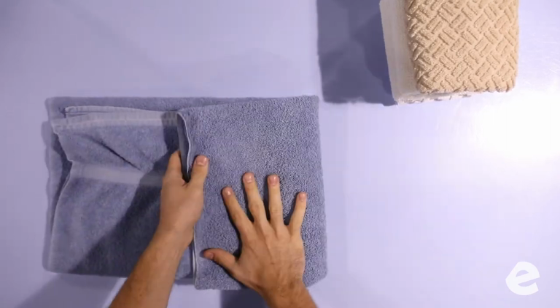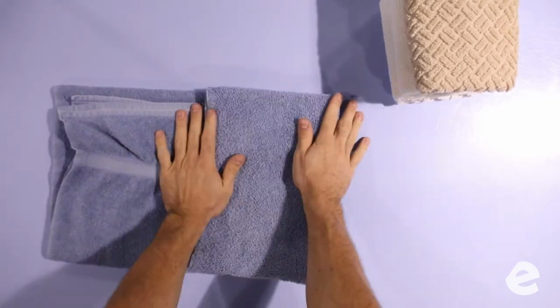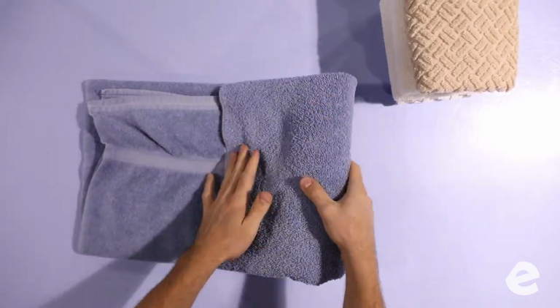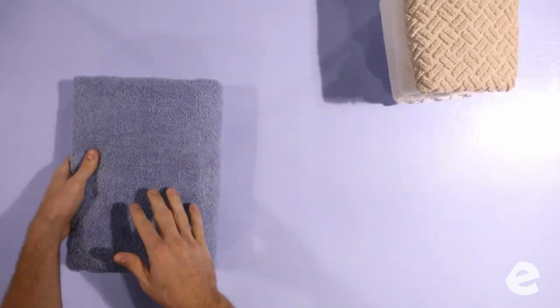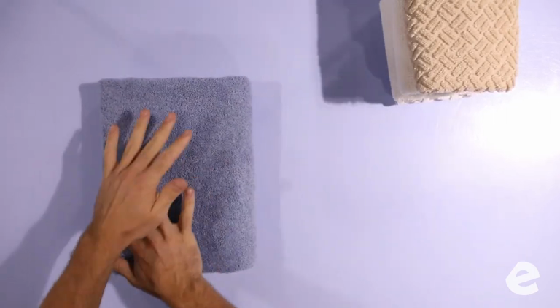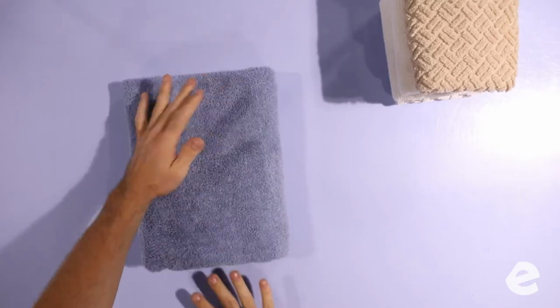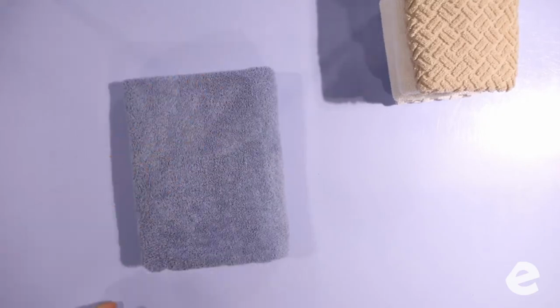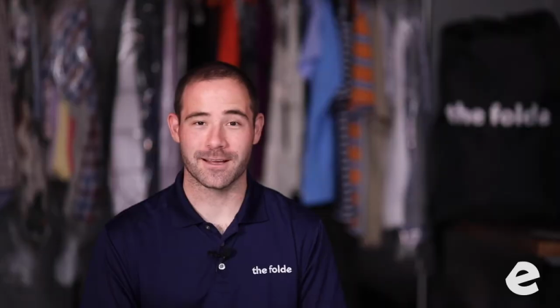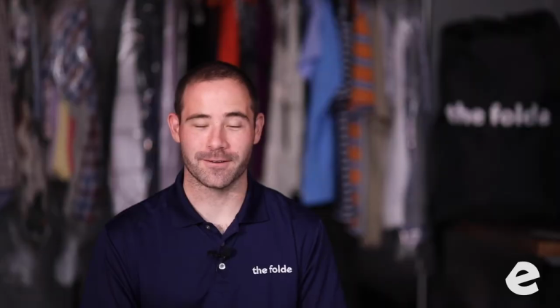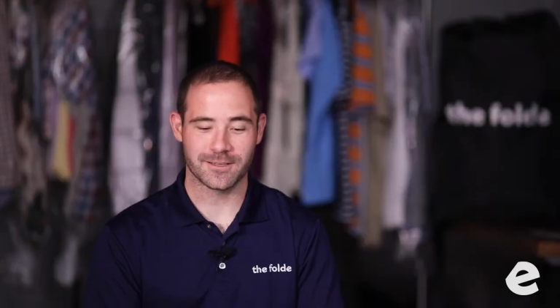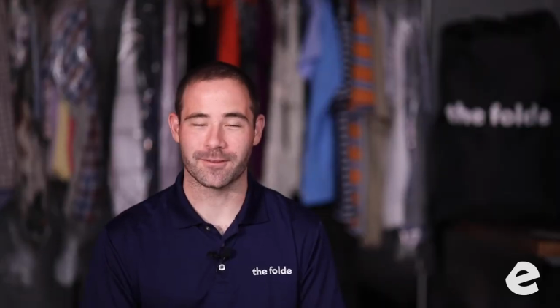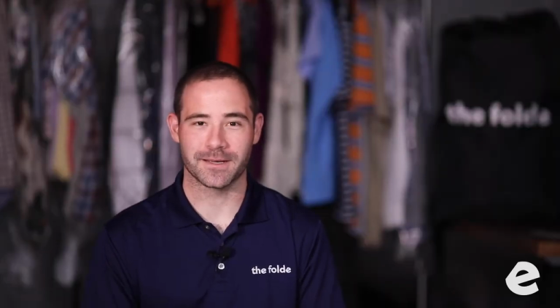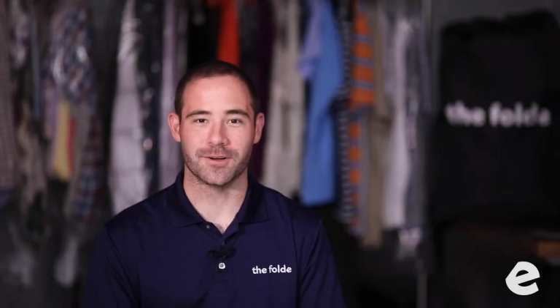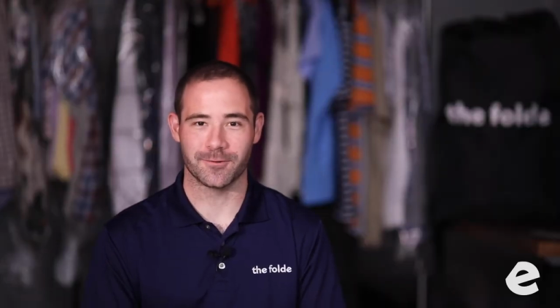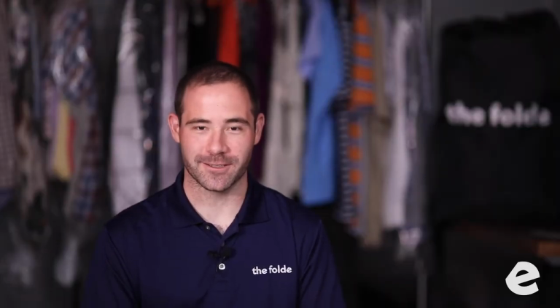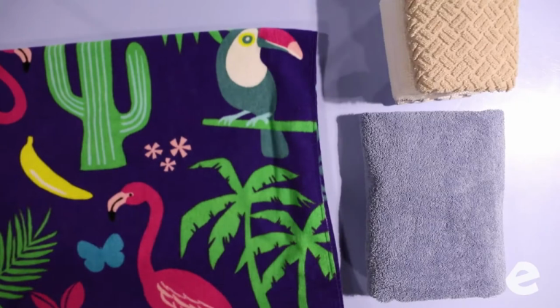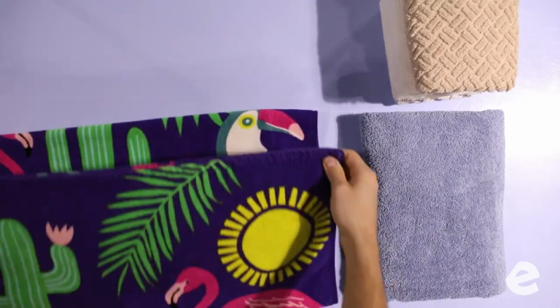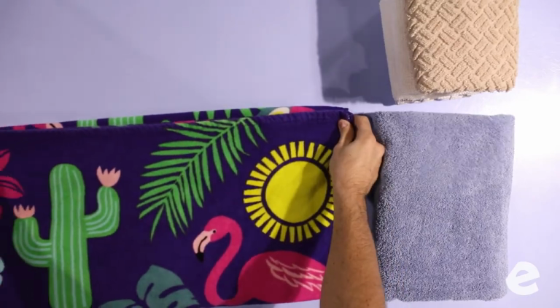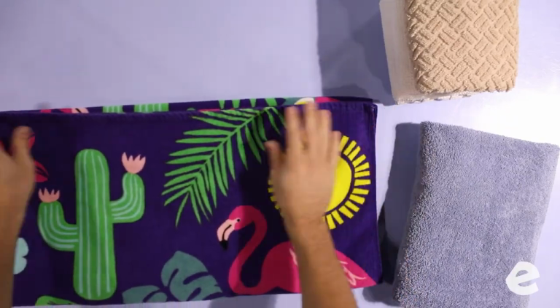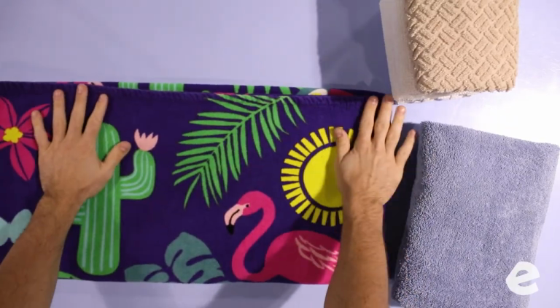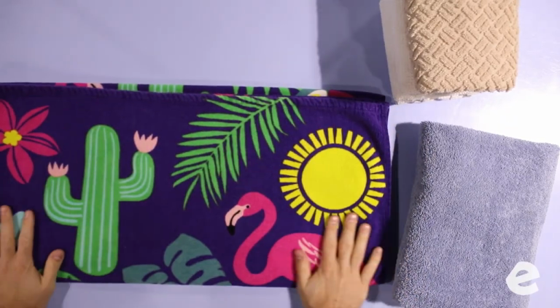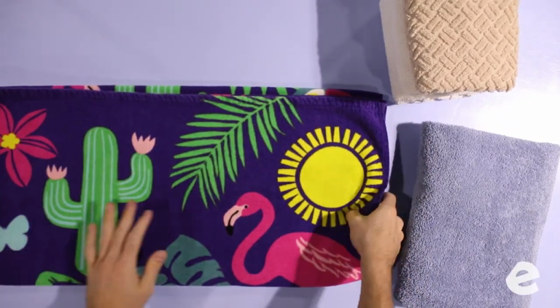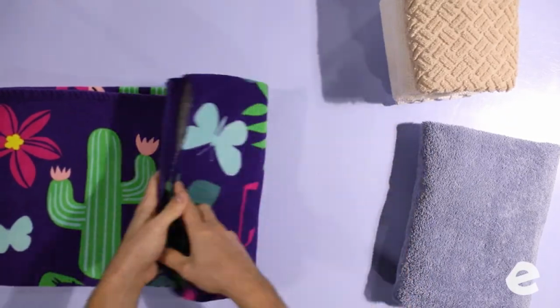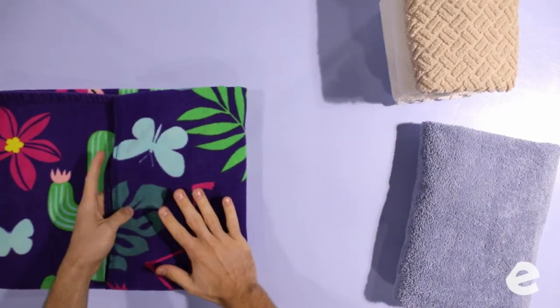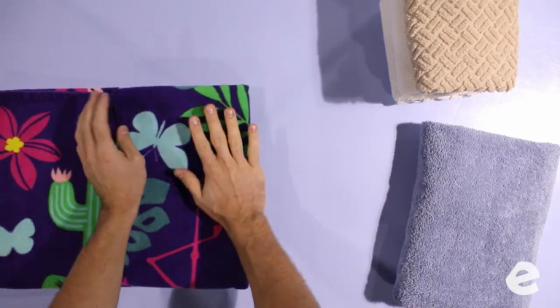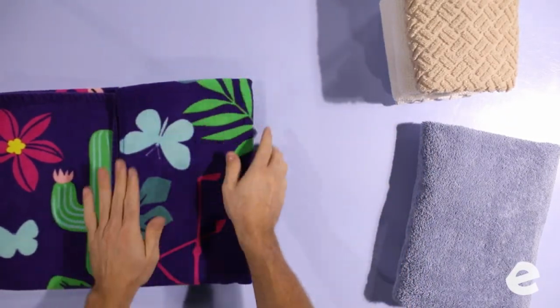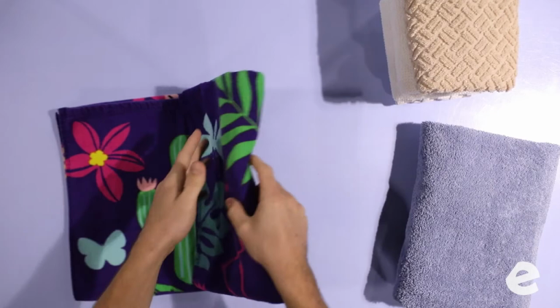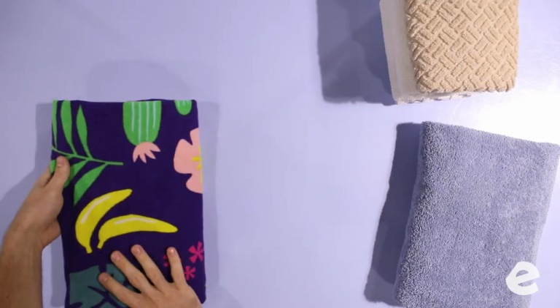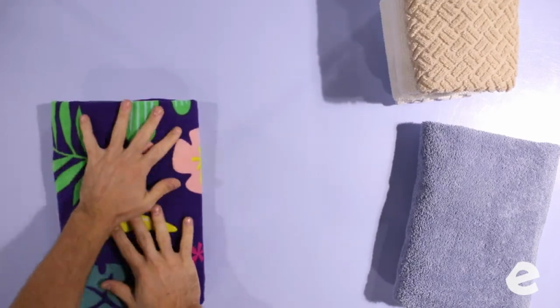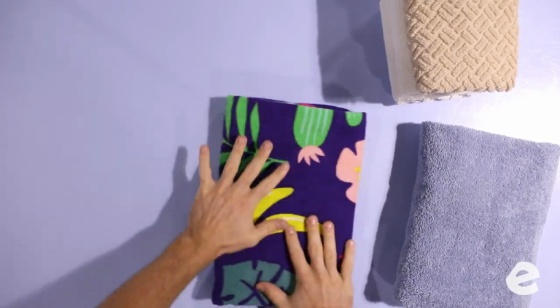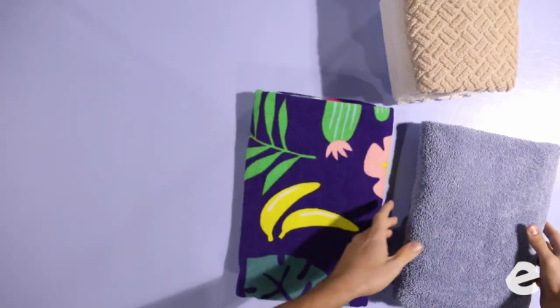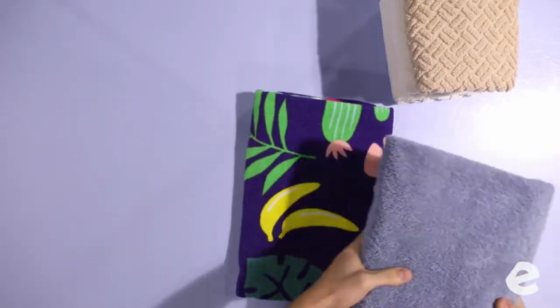You see how in between each step we're pressing the wrinkles out with our hands? At whatever step you're on, feel free to smooth out the wrinkles — it makes it look much better when you get finished. We've got two stacks: one for the bath towels and one for the hand towels. When we're folding, we keep everything separated by type until it's time to pack.